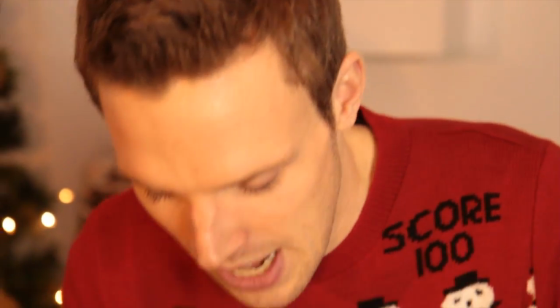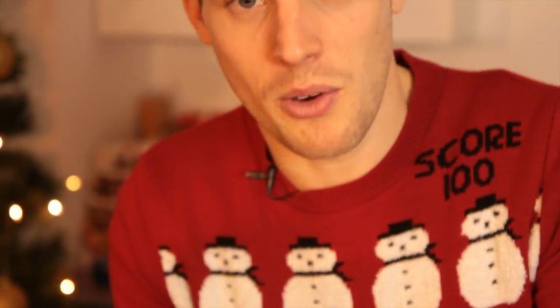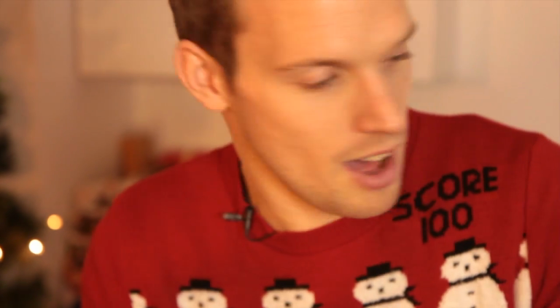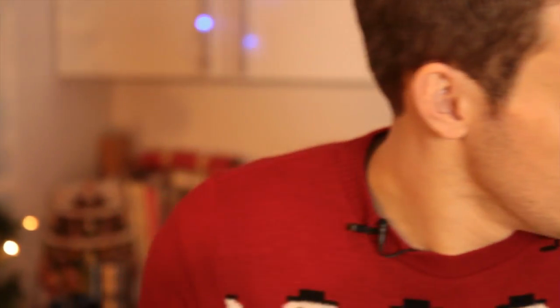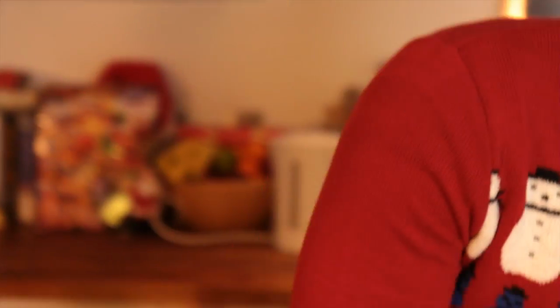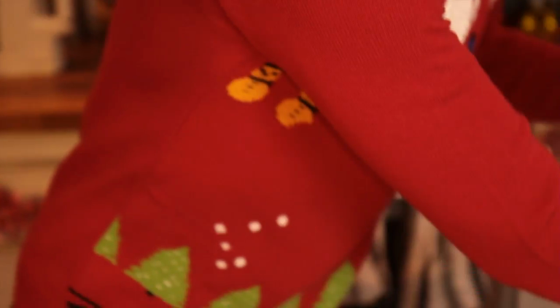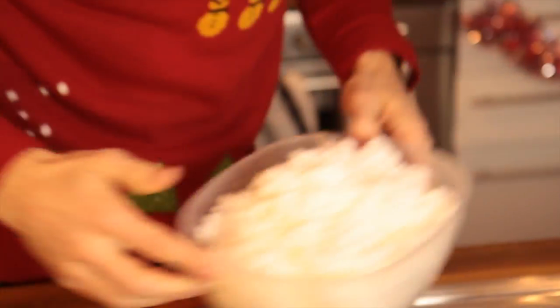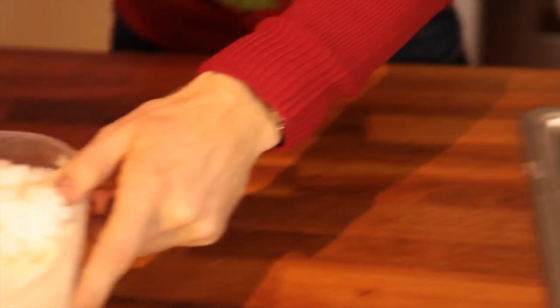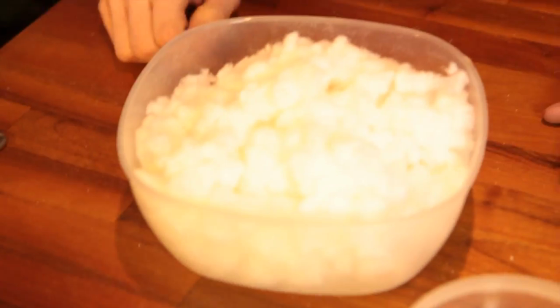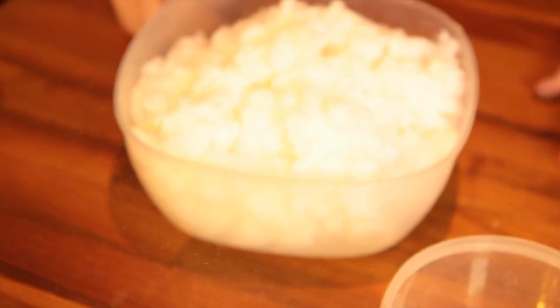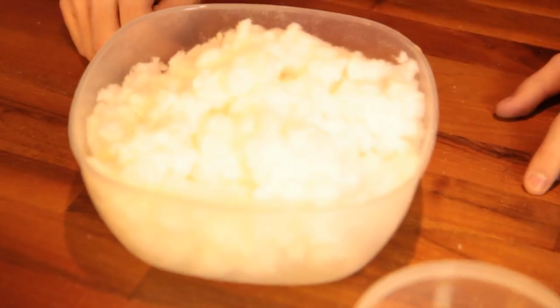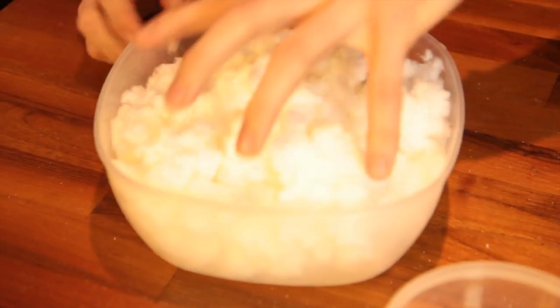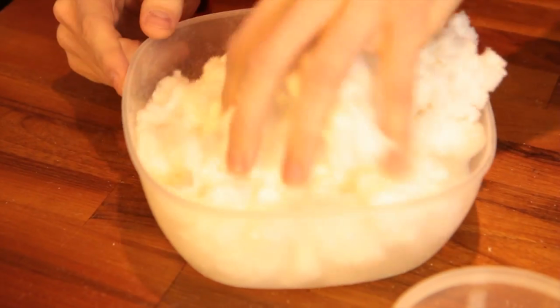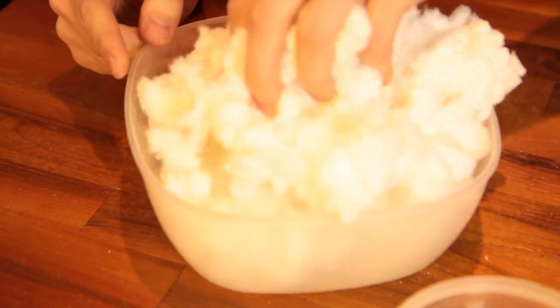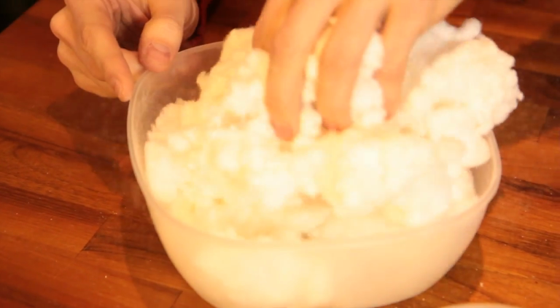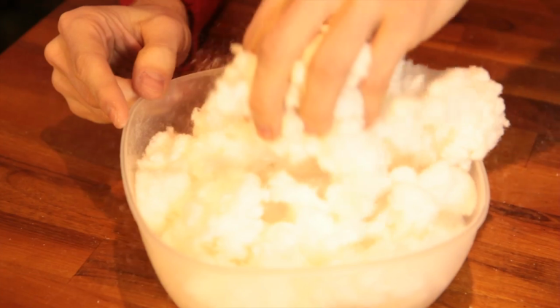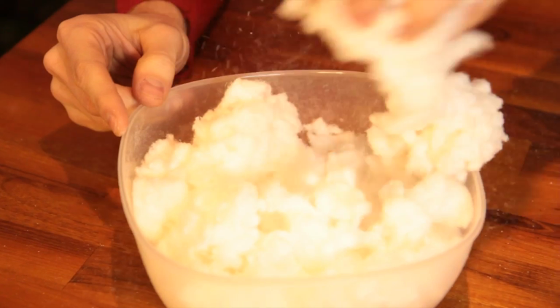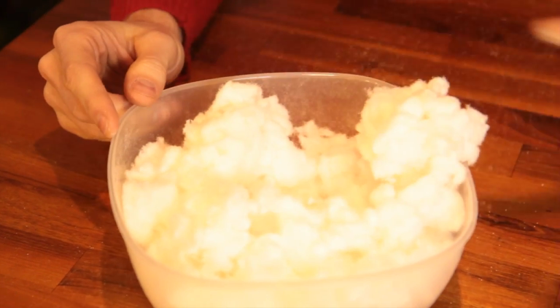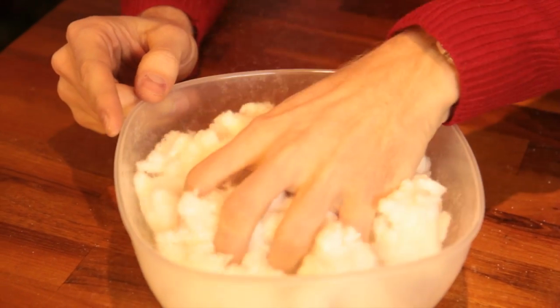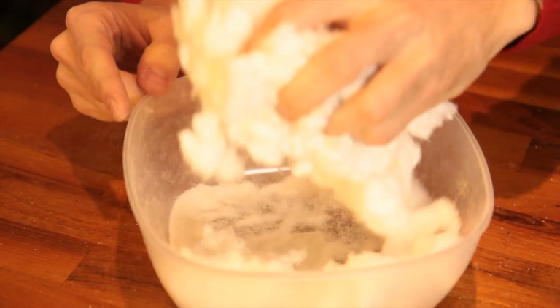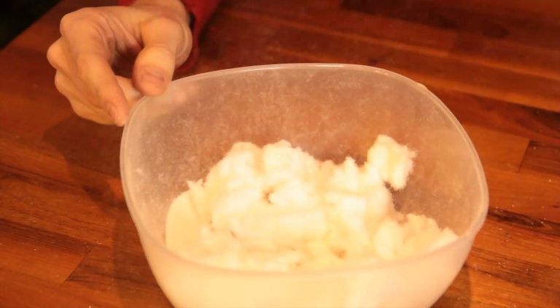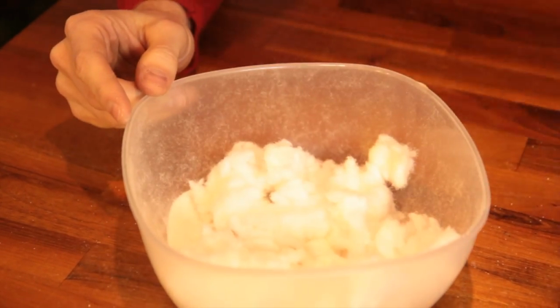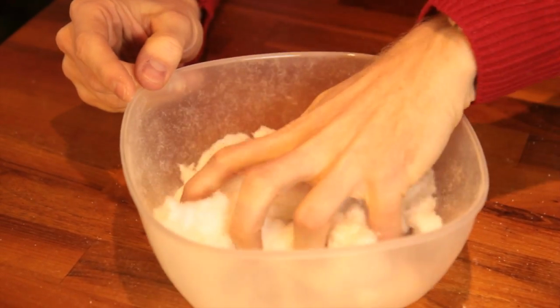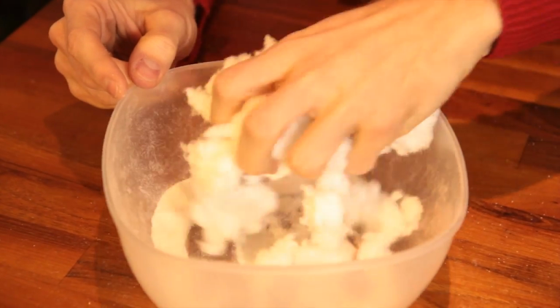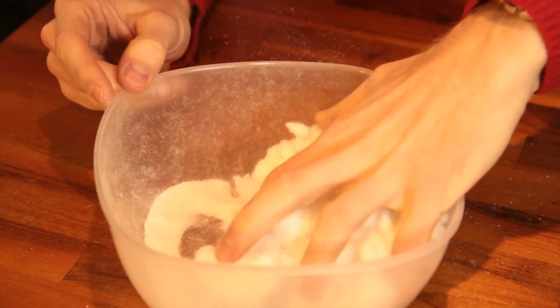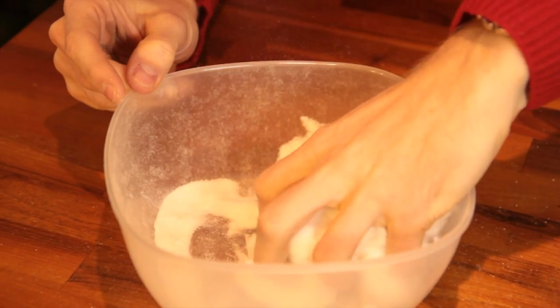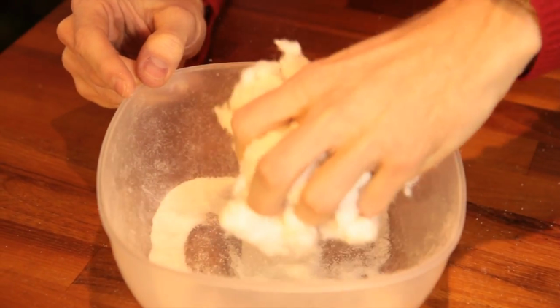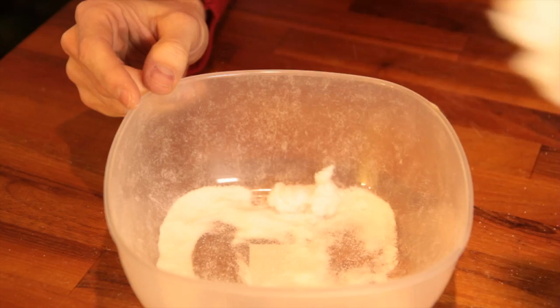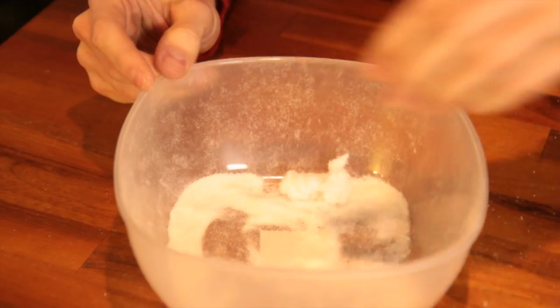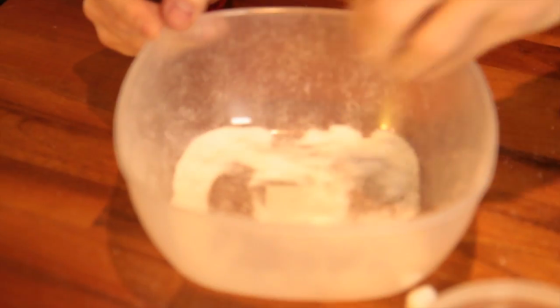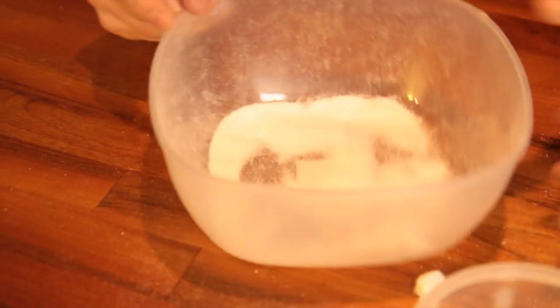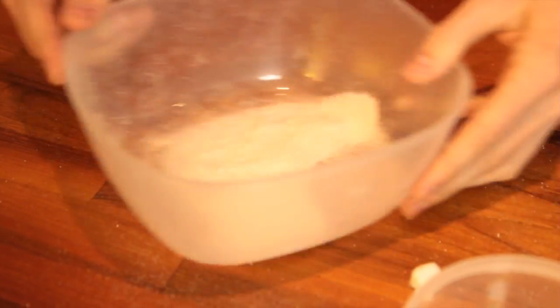Now that's not going to be enough. What you need is about 15 nappies worth. Get rid of all this fibrous stuff and keep all that powder at the bottom. It's called sodium polyacrylate — that's the name for the polymer.